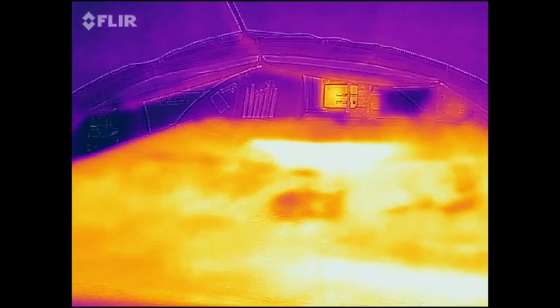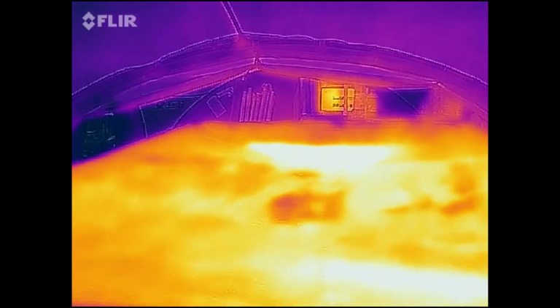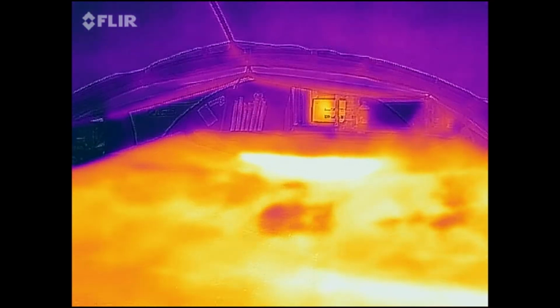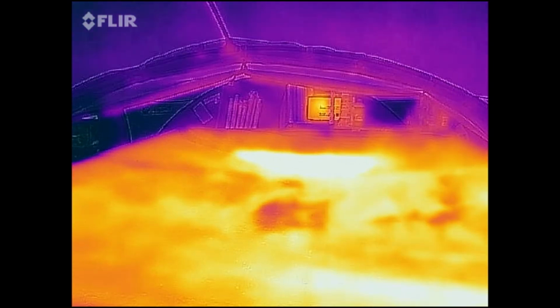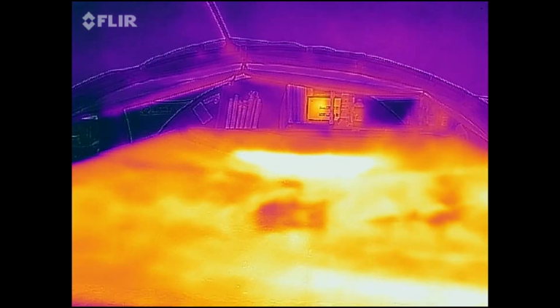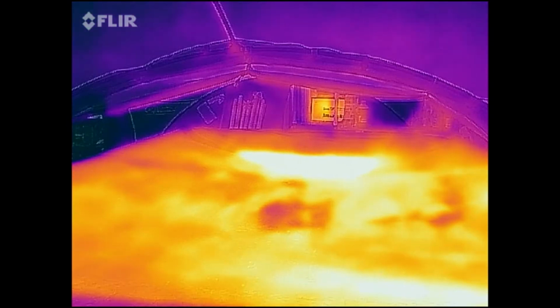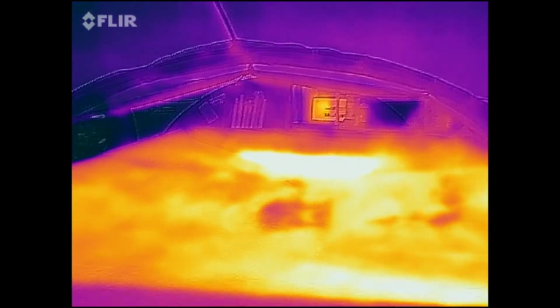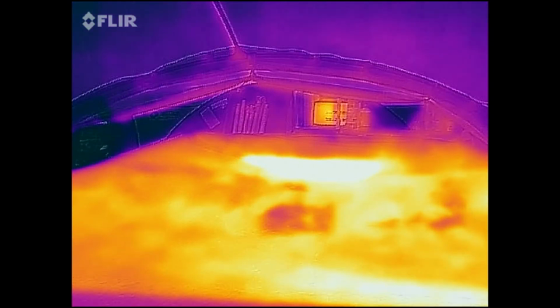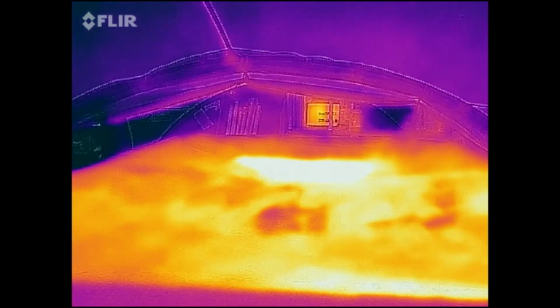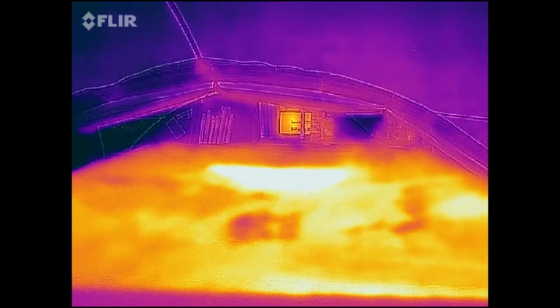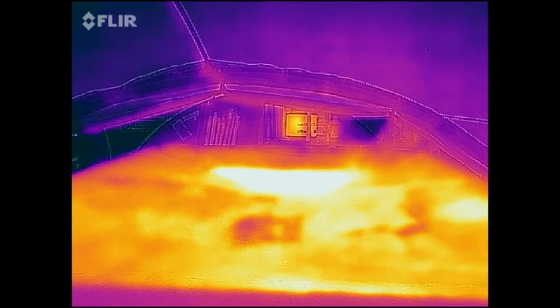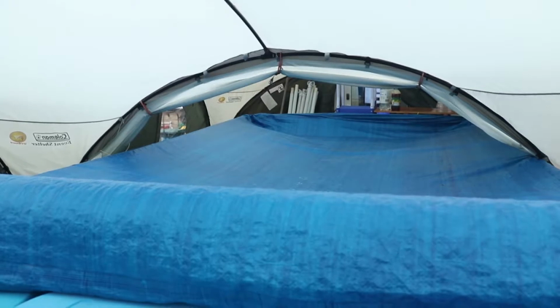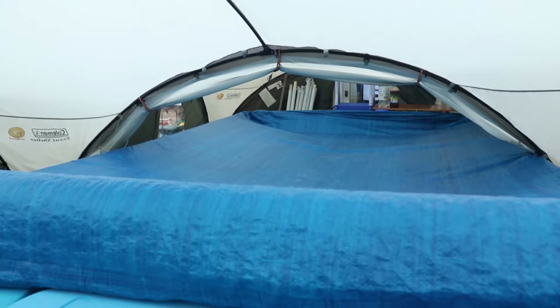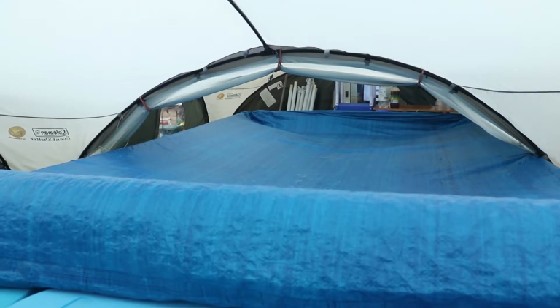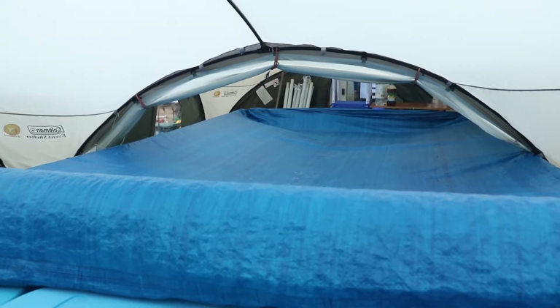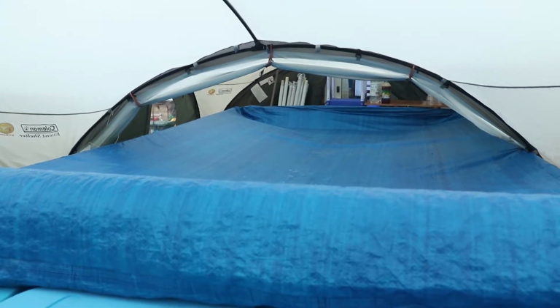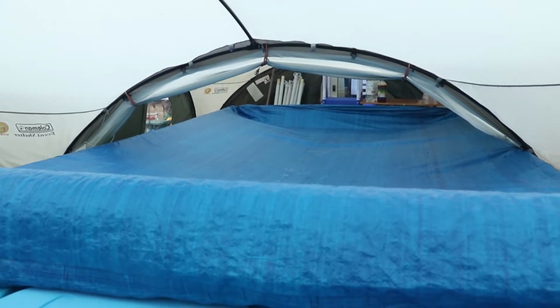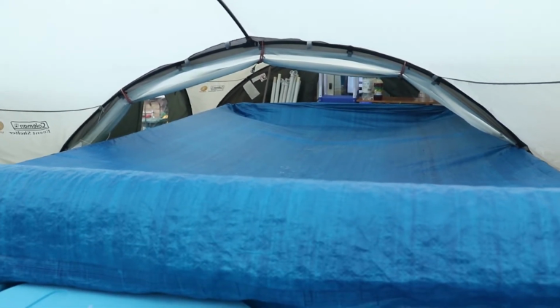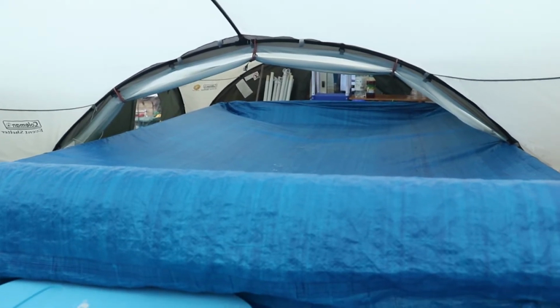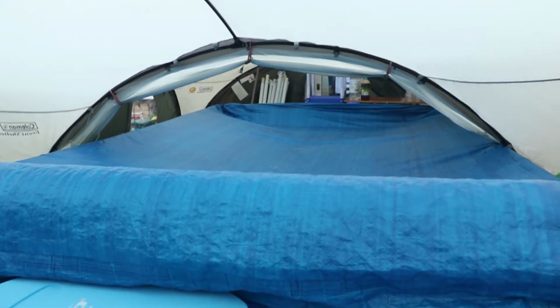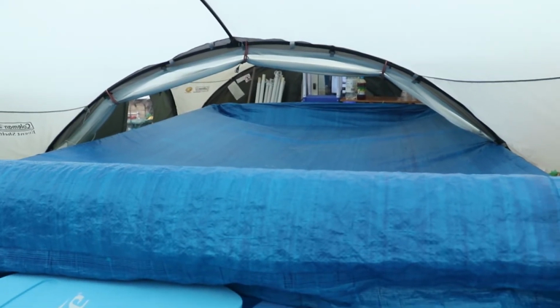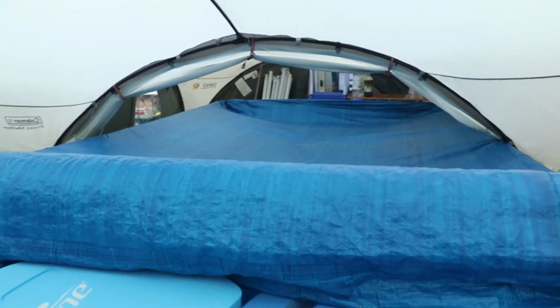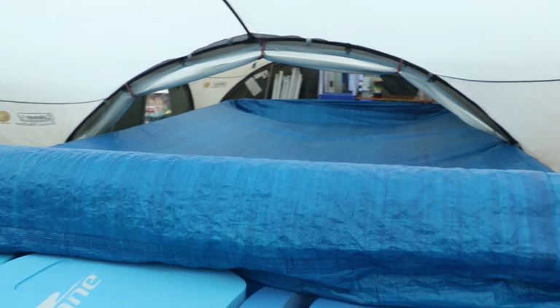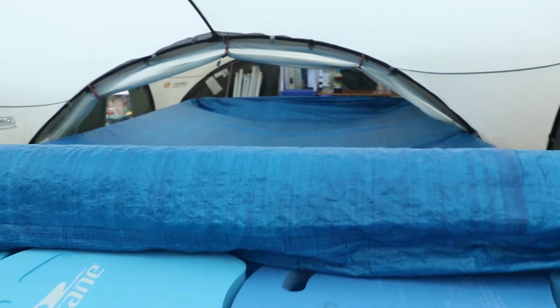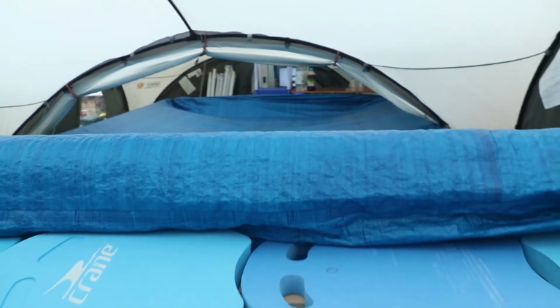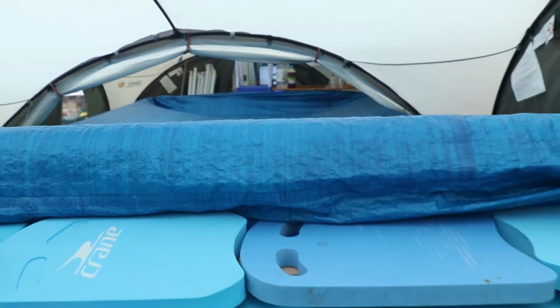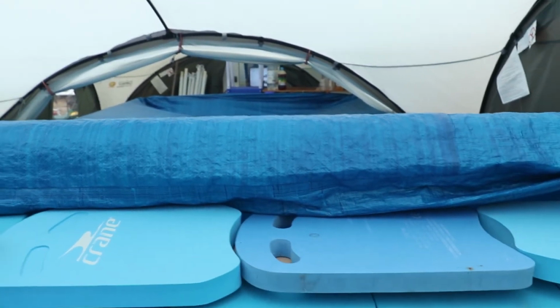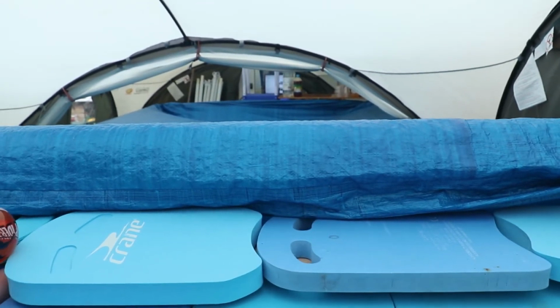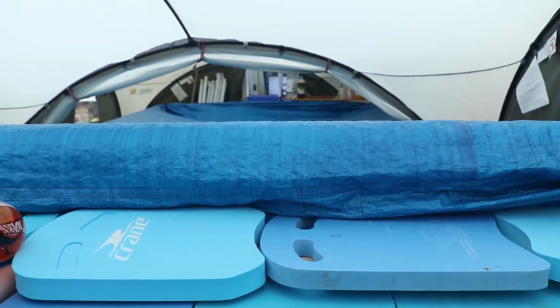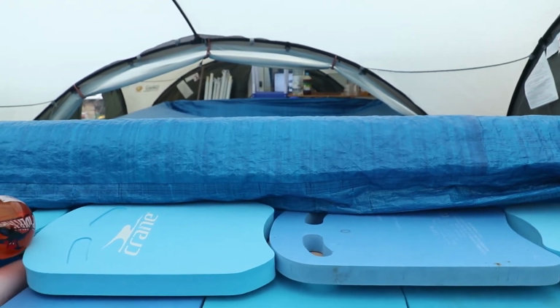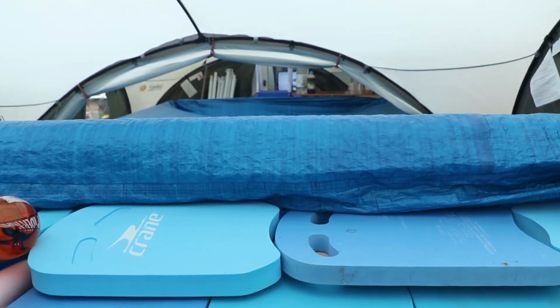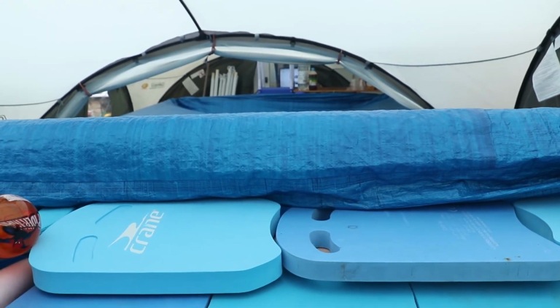We can see where the pool cover is actually touching the pool, and we've got these pools of white. Flipping back to normal mode, you can see the cover and the floats from the back of the pool.